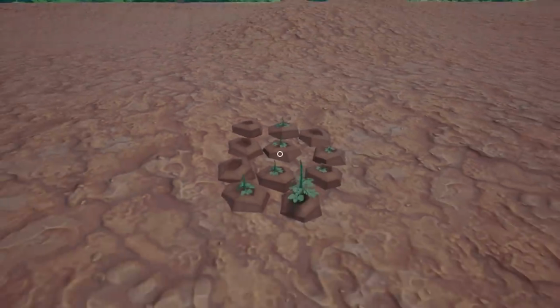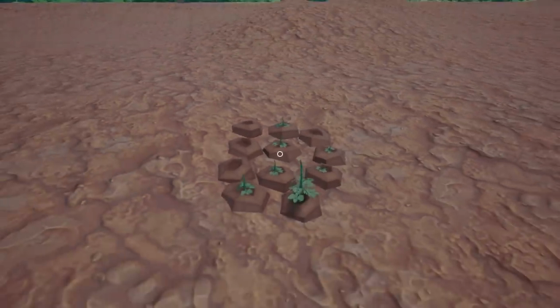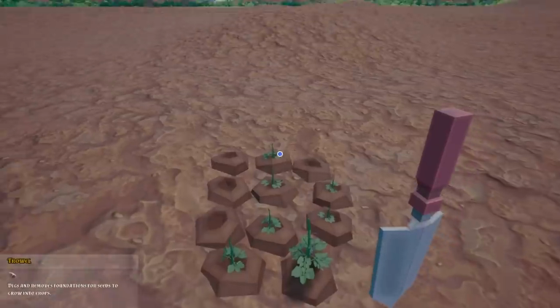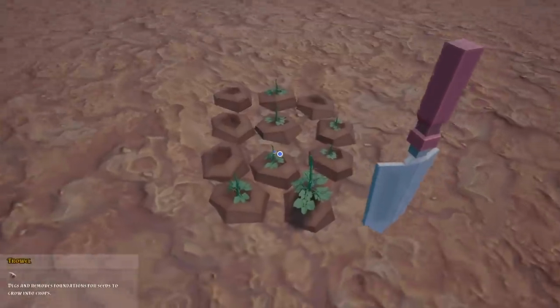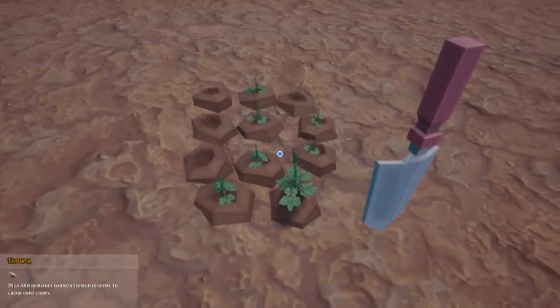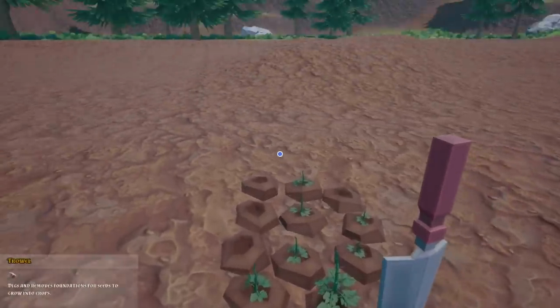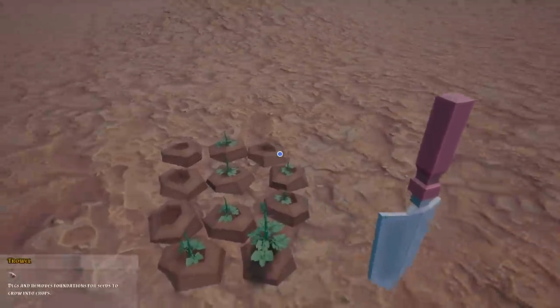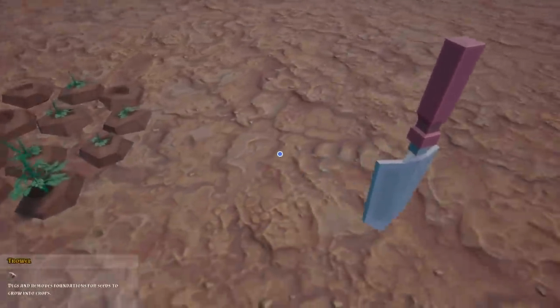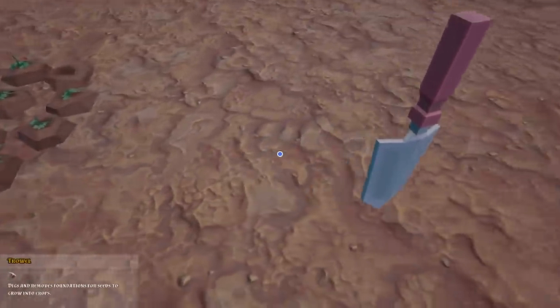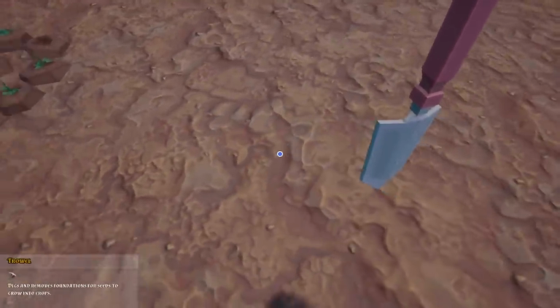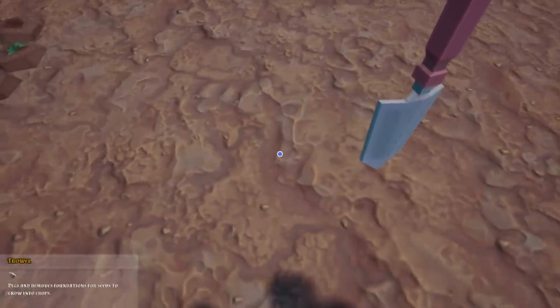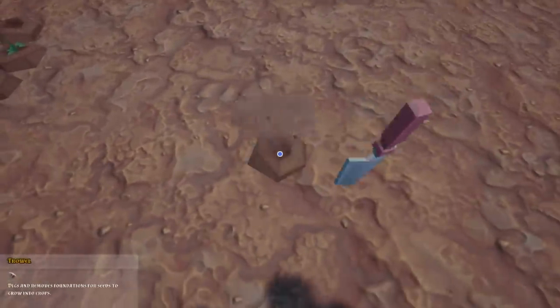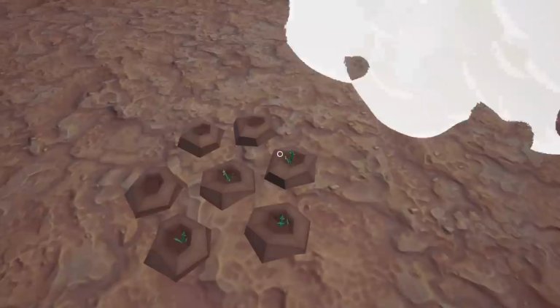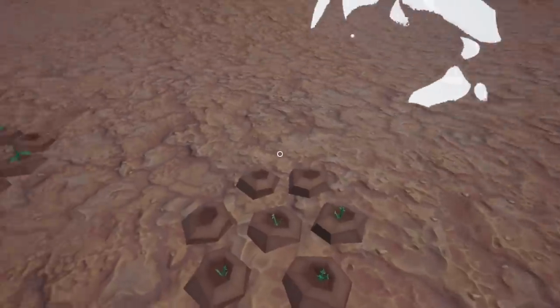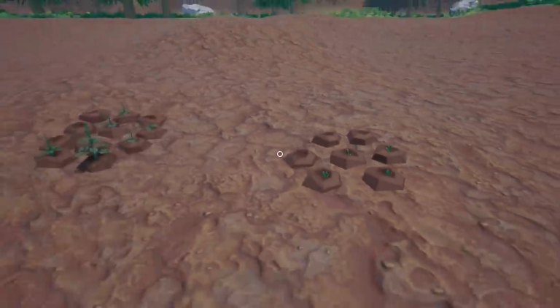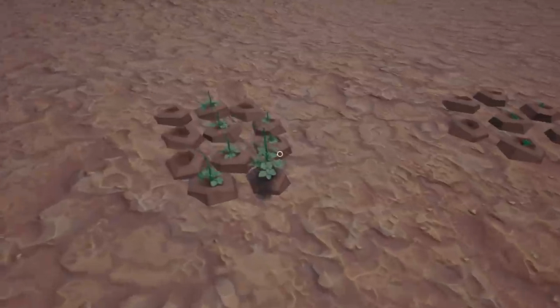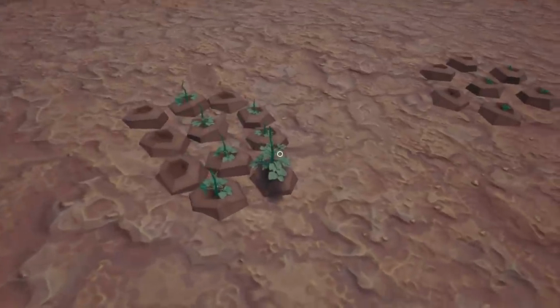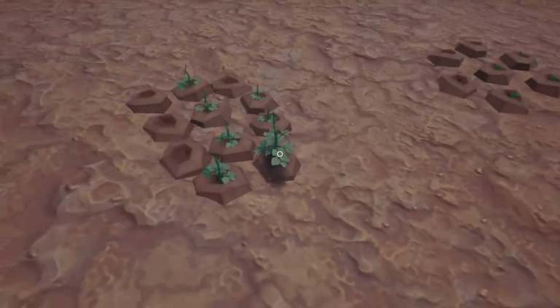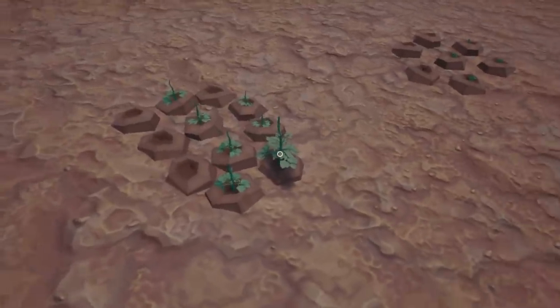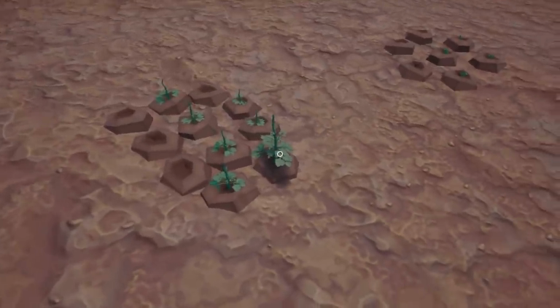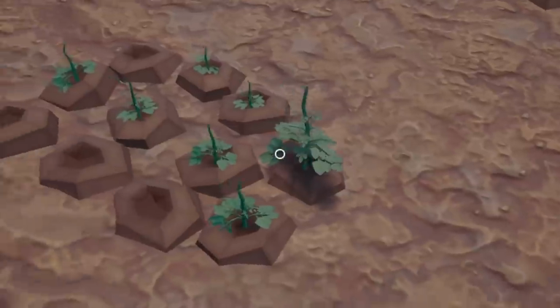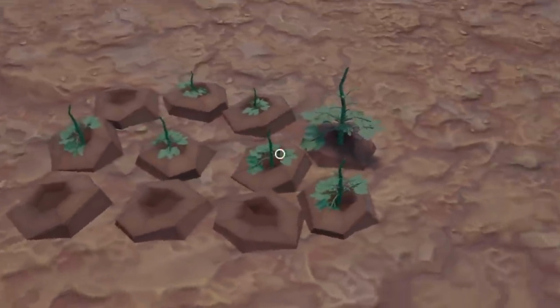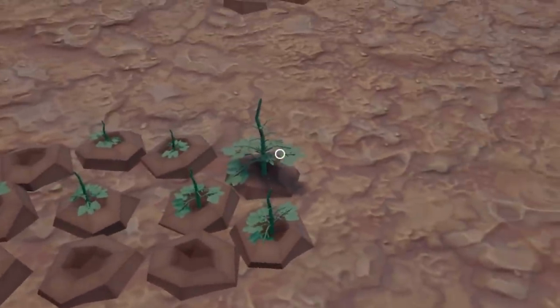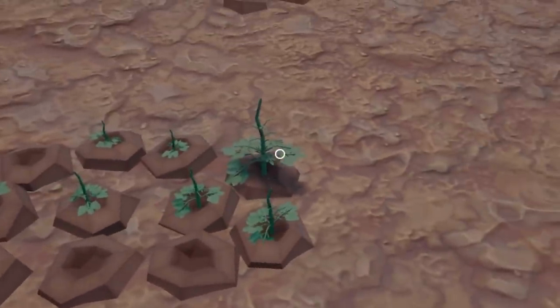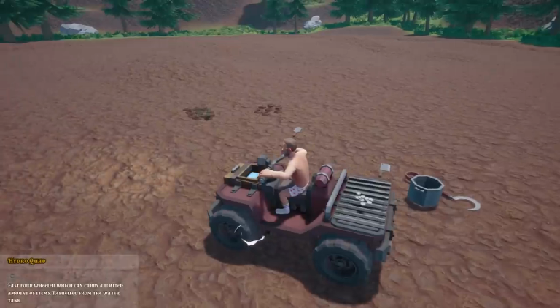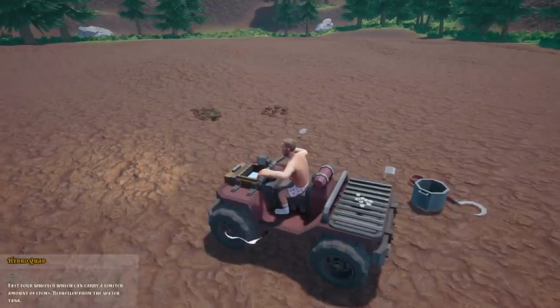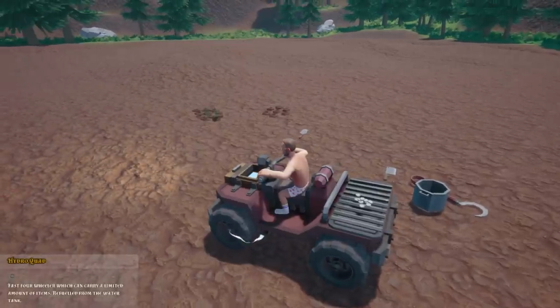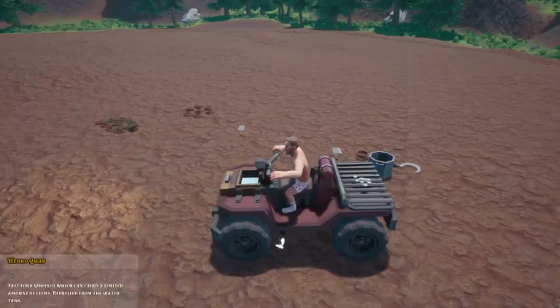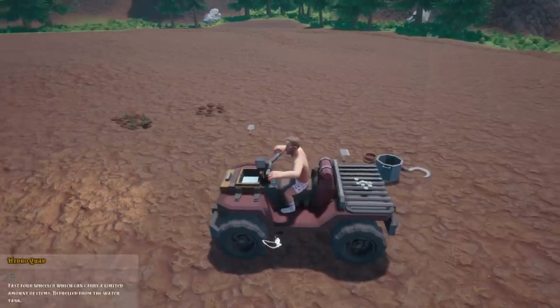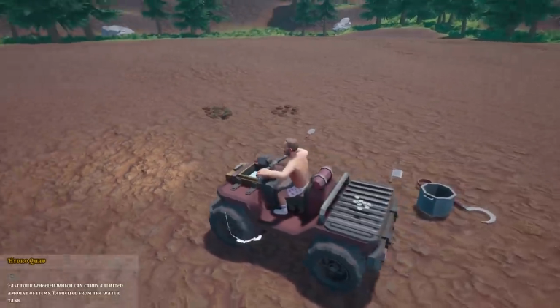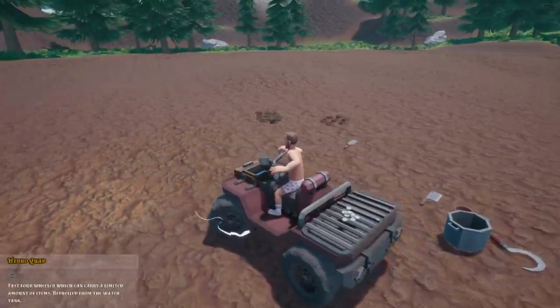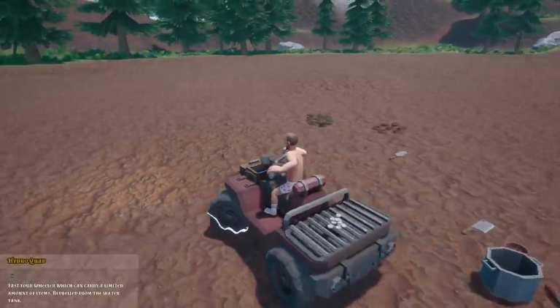We'll have our tomatoes there - I'm guessing I probably want carrots next to them. Oh look, the first one we've grown has already started growing! All right, we'll leave those growing and head back to the shop.